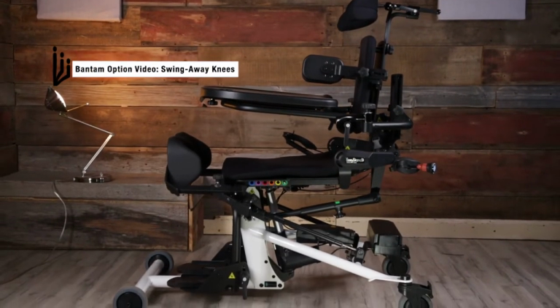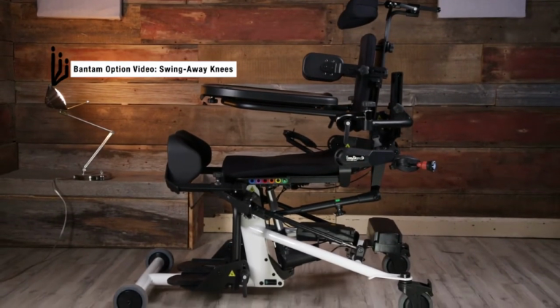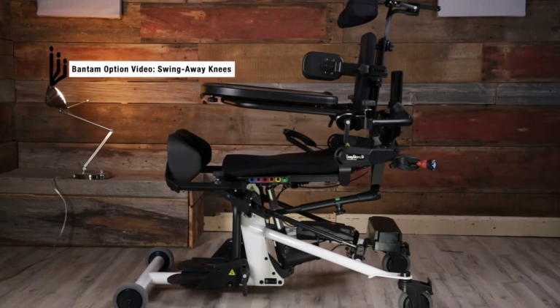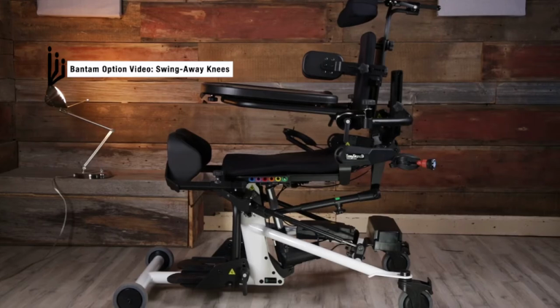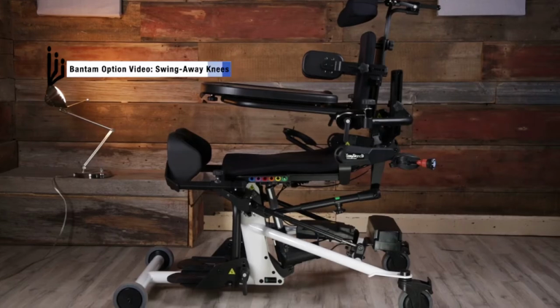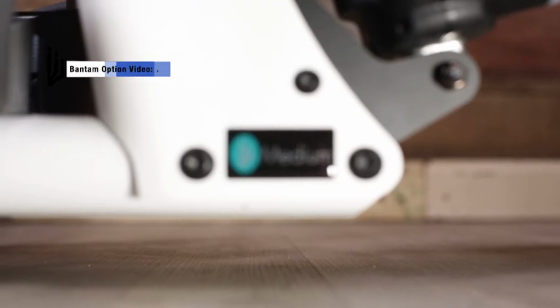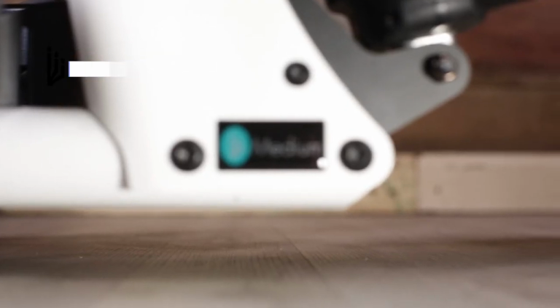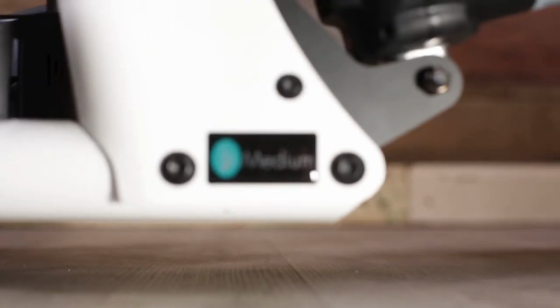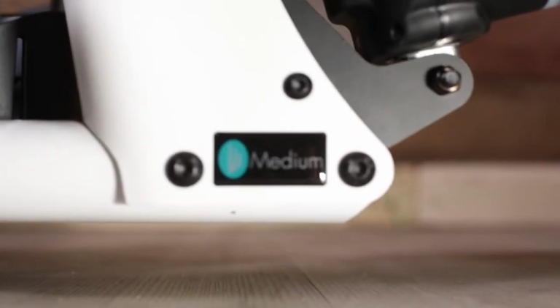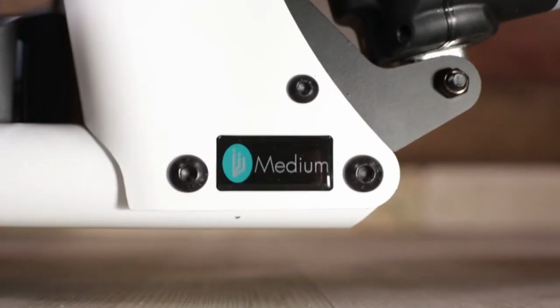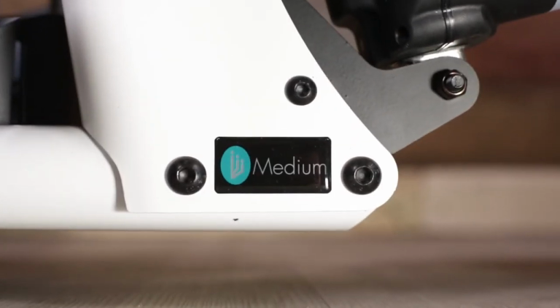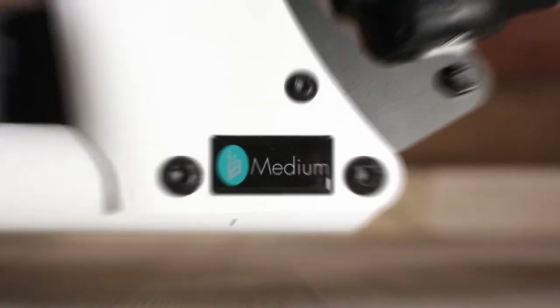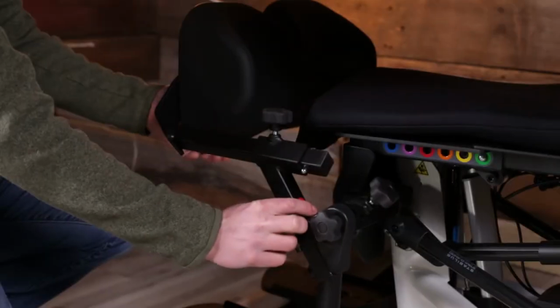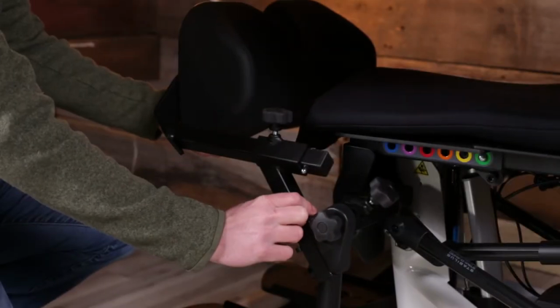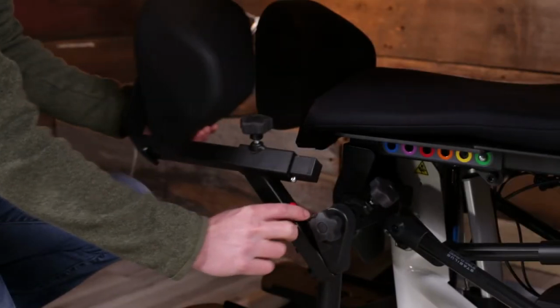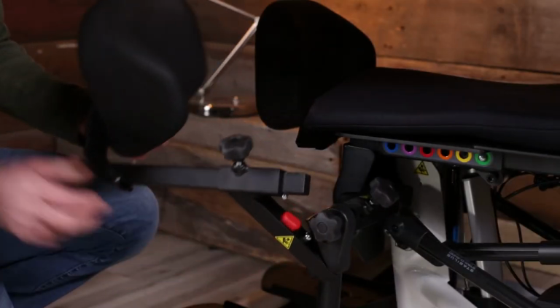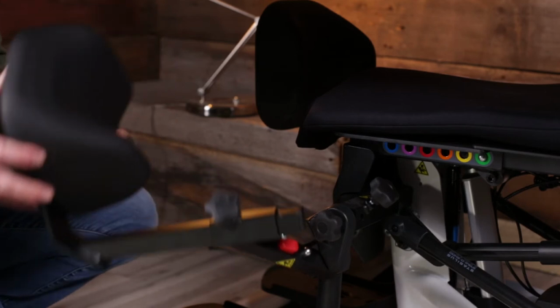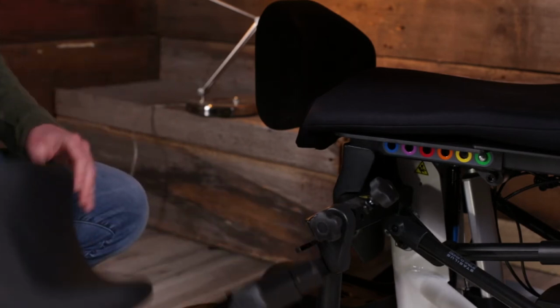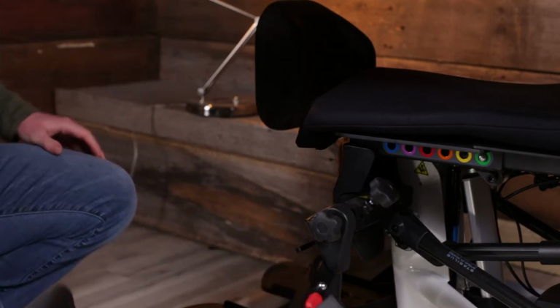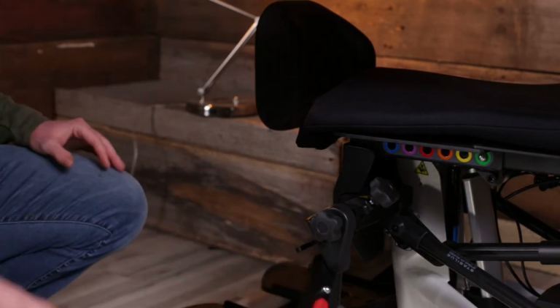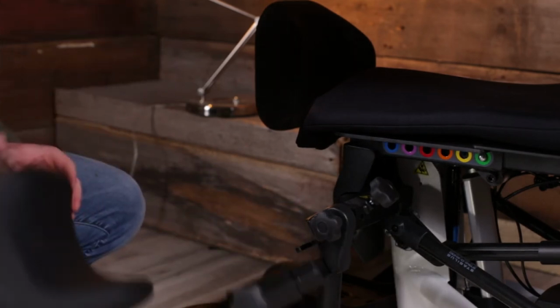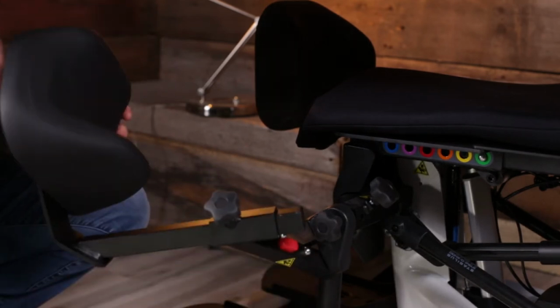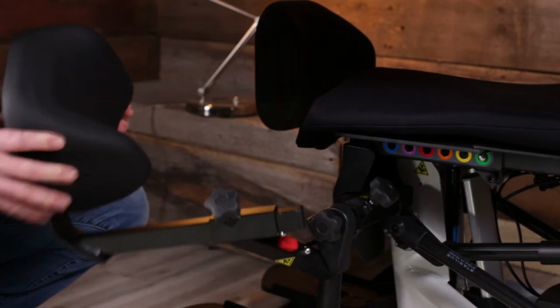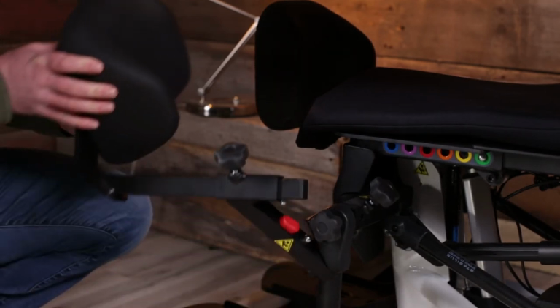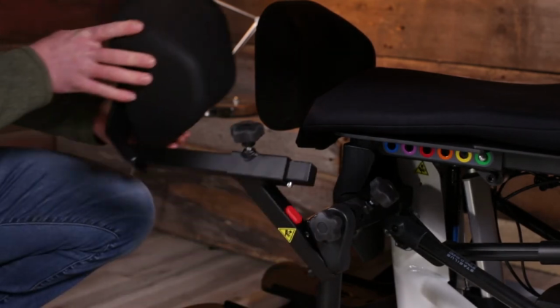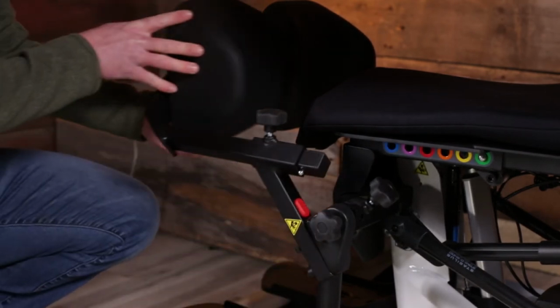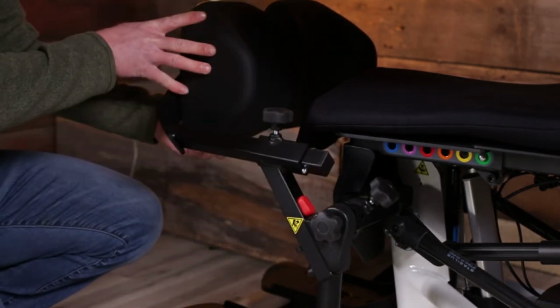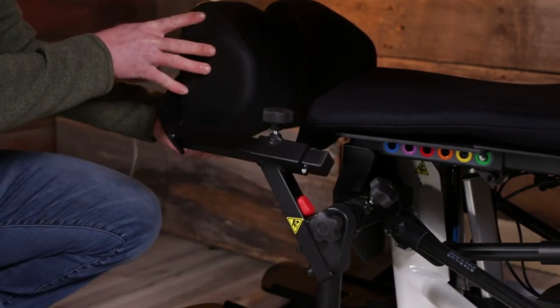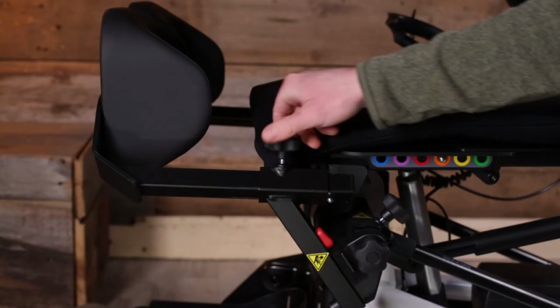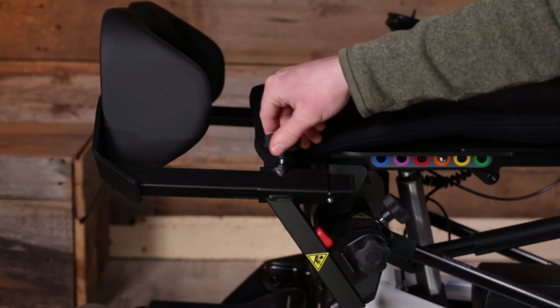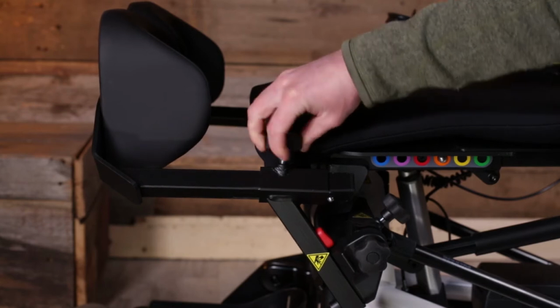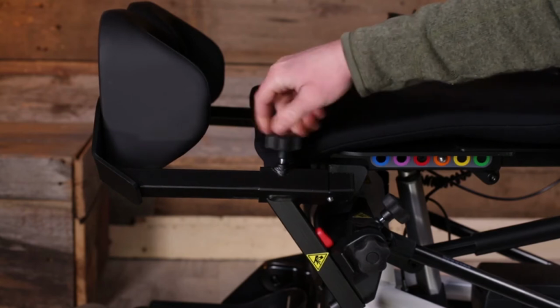The Bantam Medium has multiple options available to make transfers more manageable. The swing-away knees are a great example — with the push of a button, the knee pads swing away, providing more room for transfers, and are easily put back into place and lock into position.